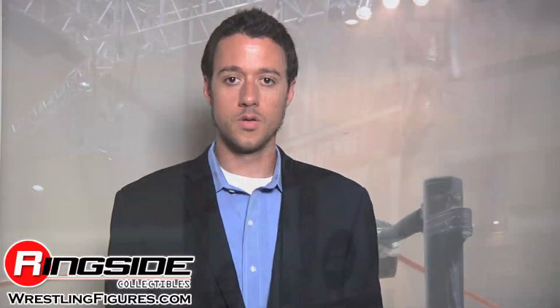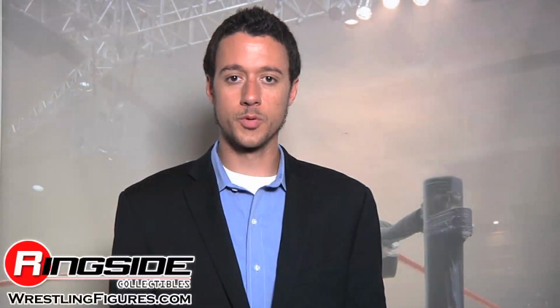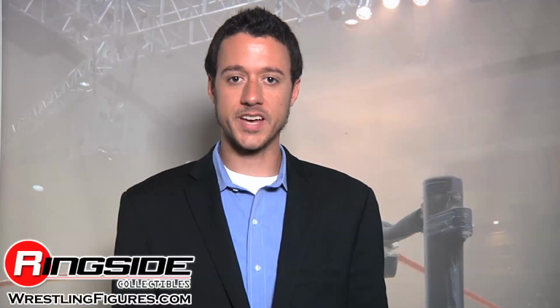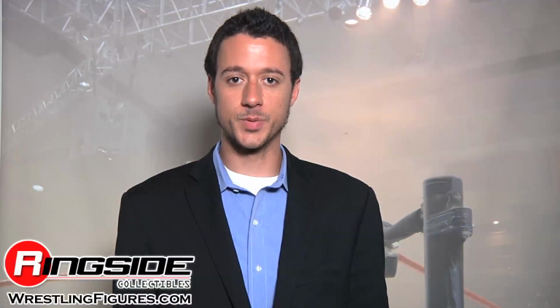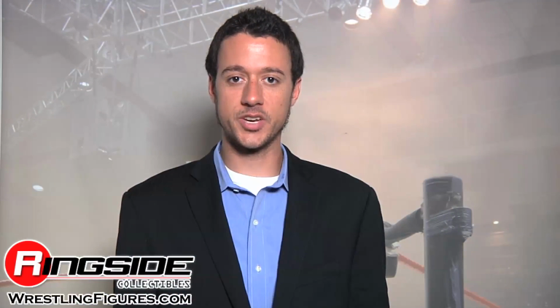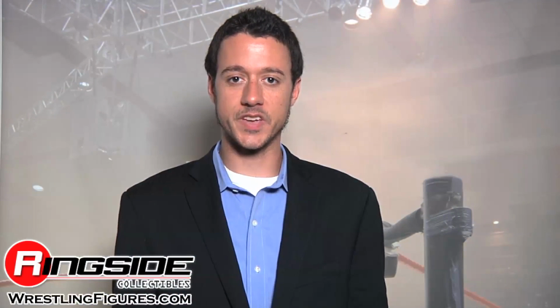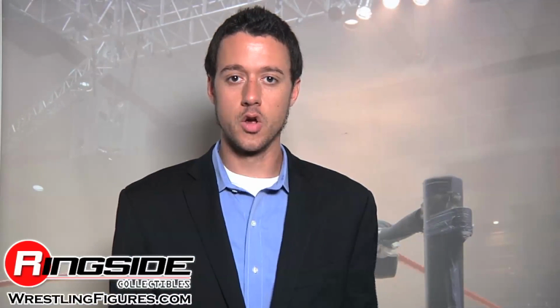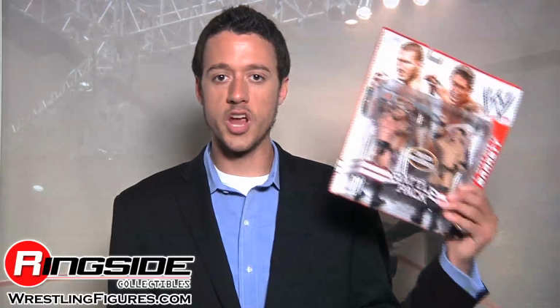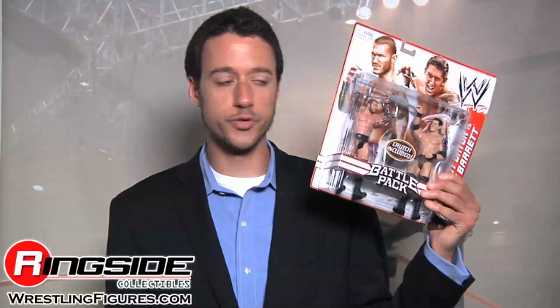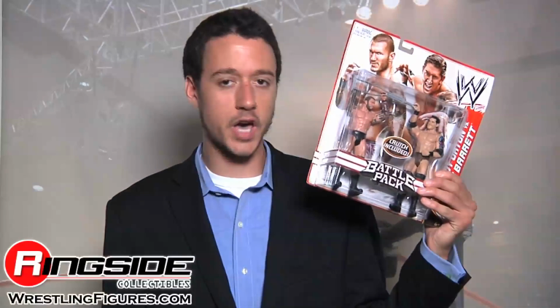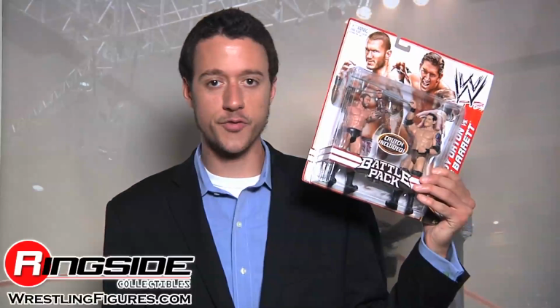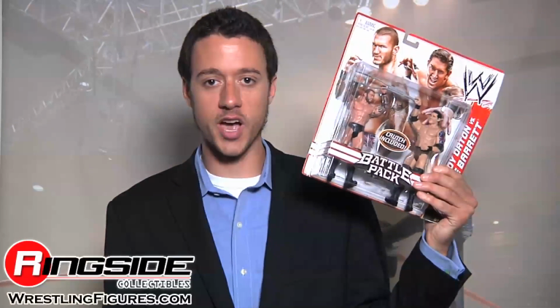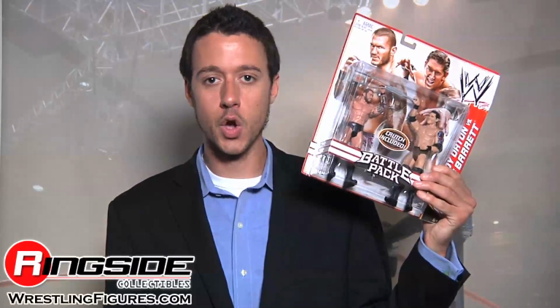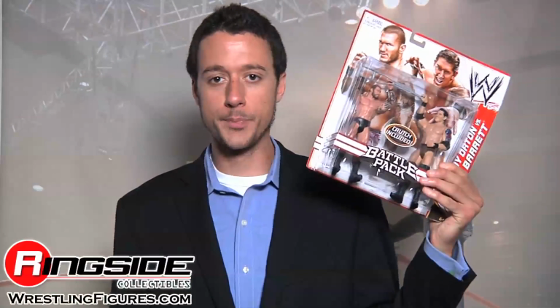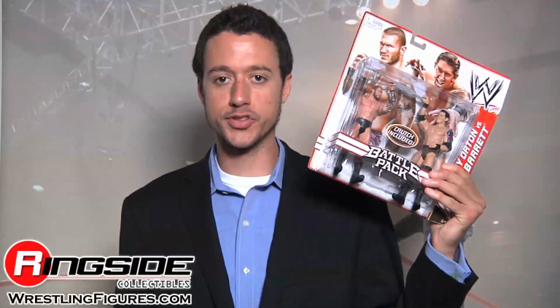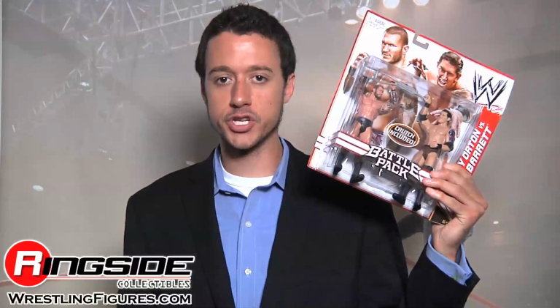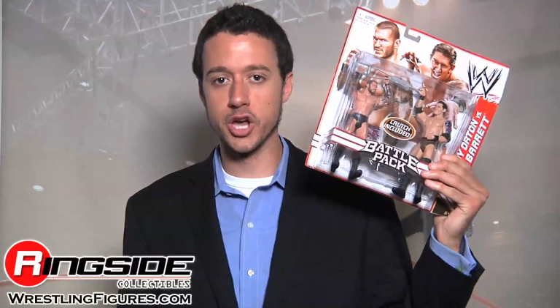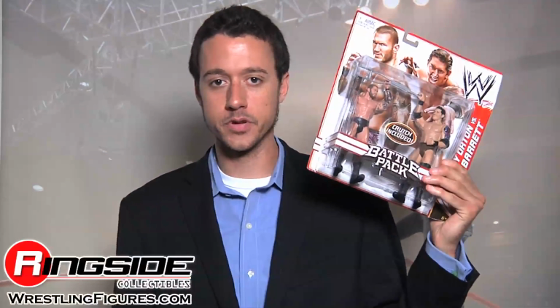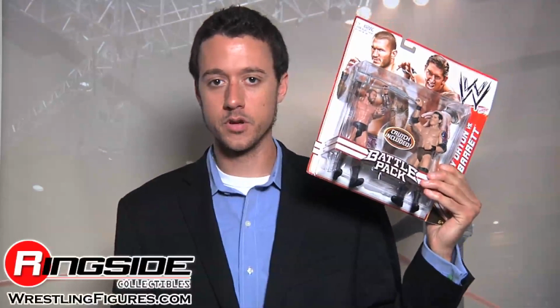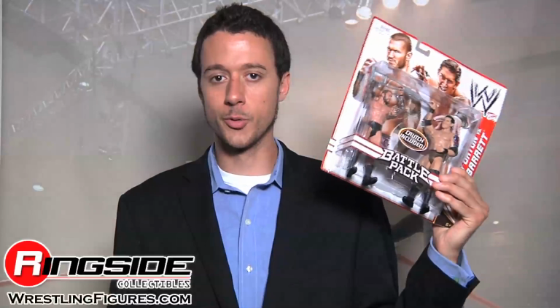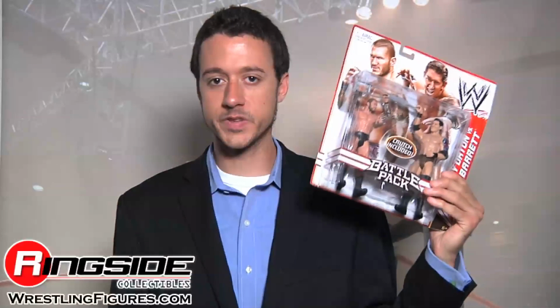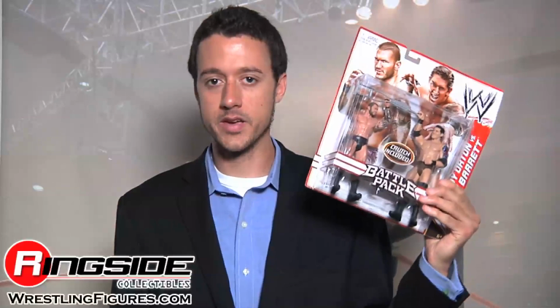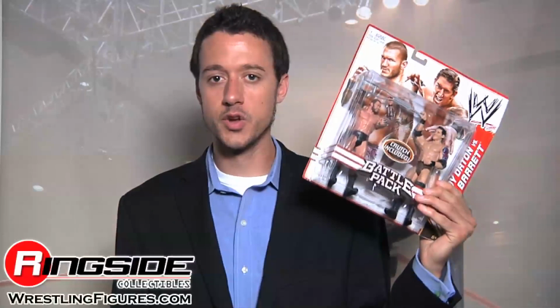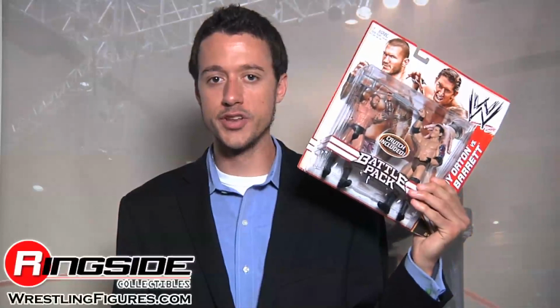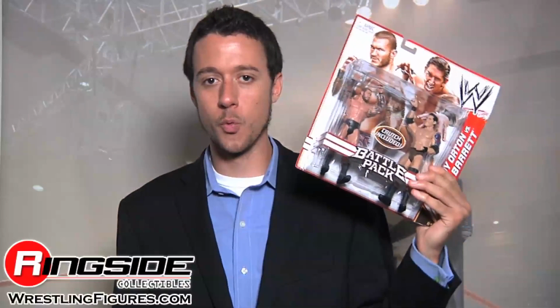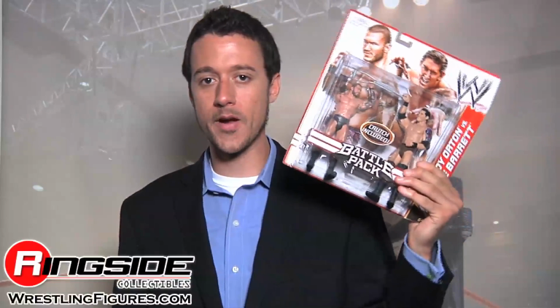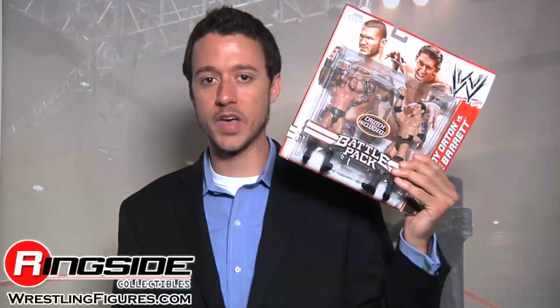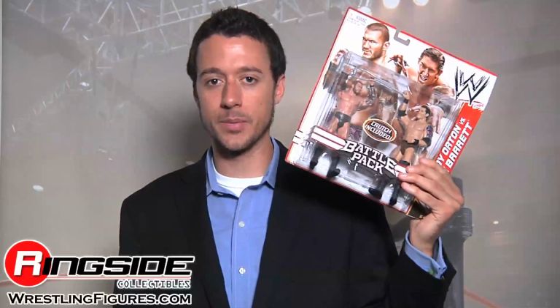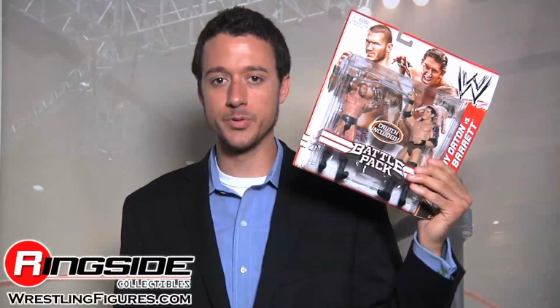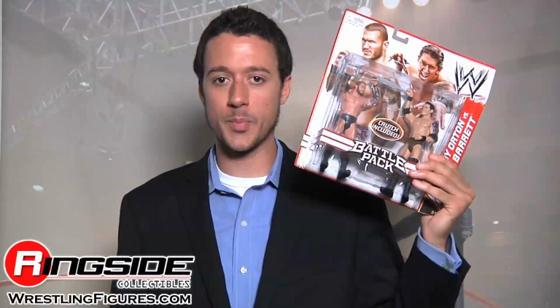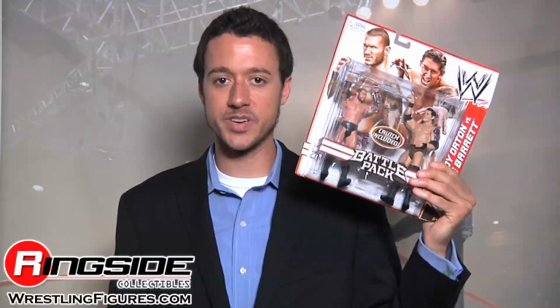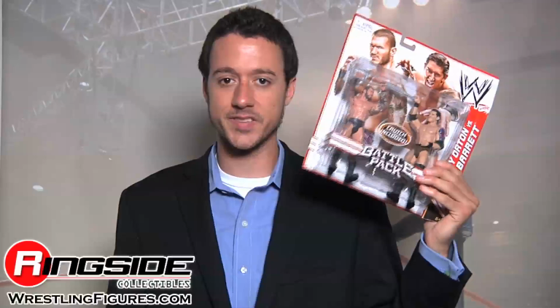Welcome to Ringside Collectibles Figure Insider. Randy Orton says cod and french fries. Wade Barrett says fish and chips. Who's going to win this debate? Here's Randy Orton and Wade Barrett in Mattel's WWE Battle Pack Series 18.